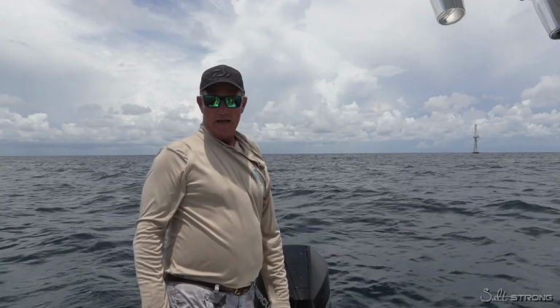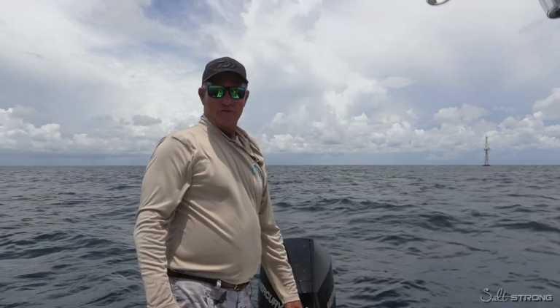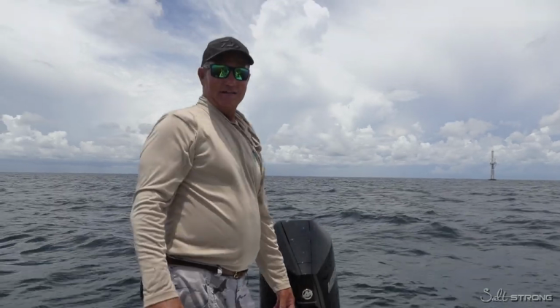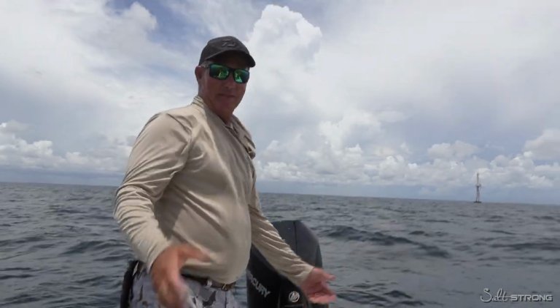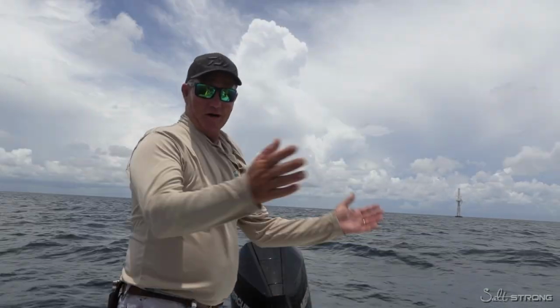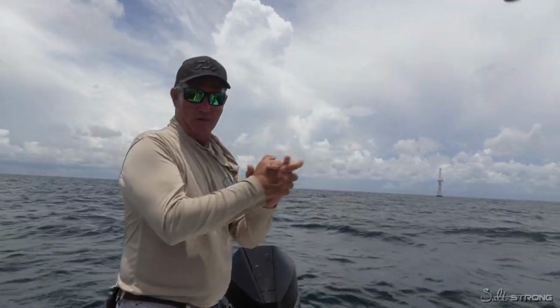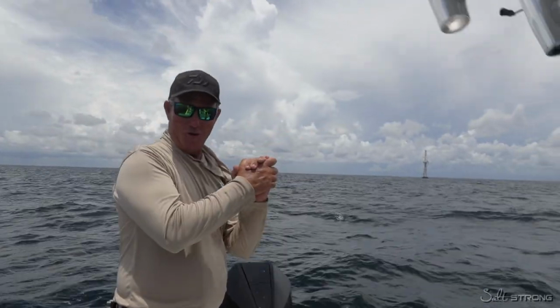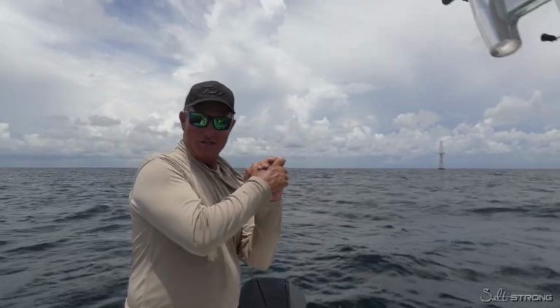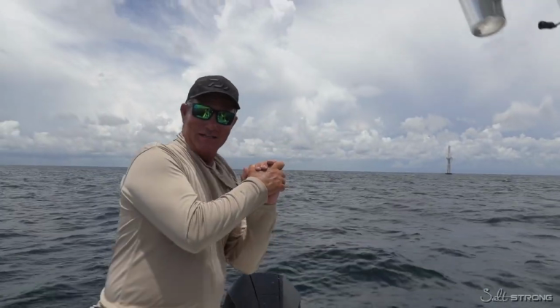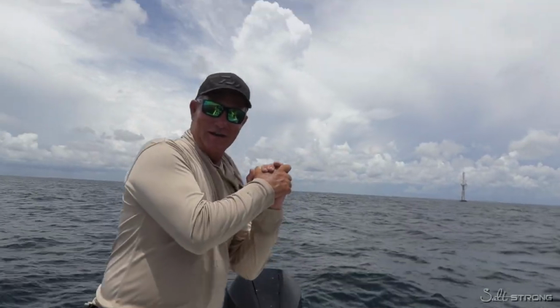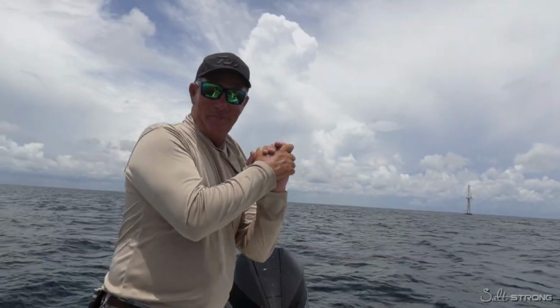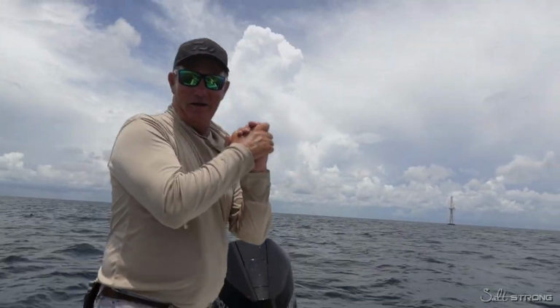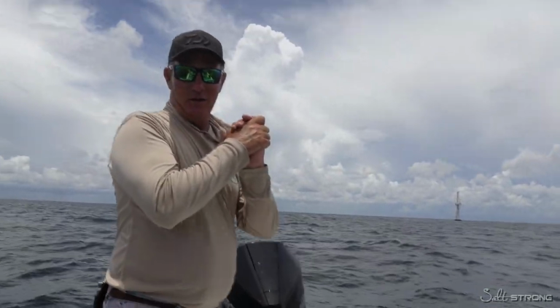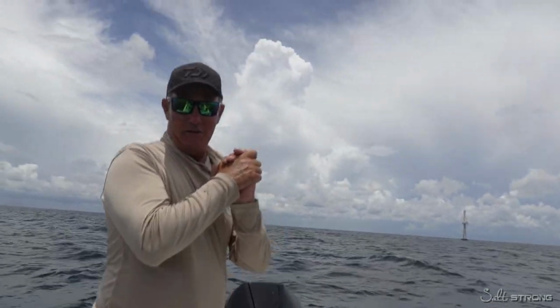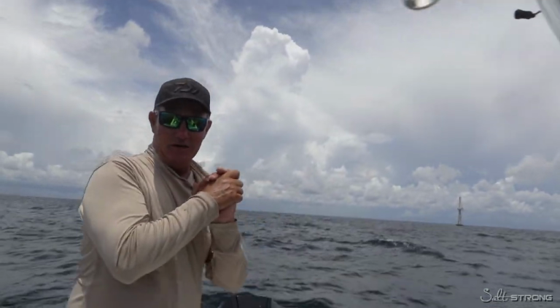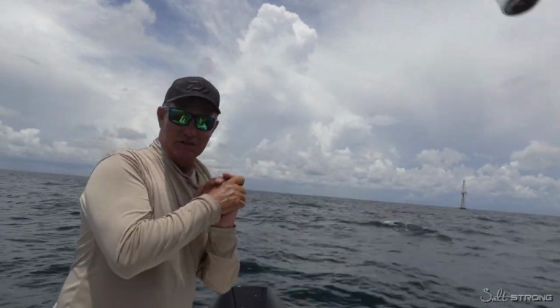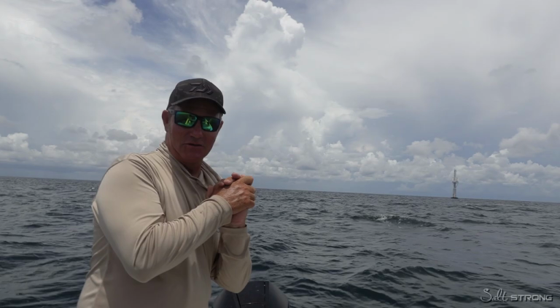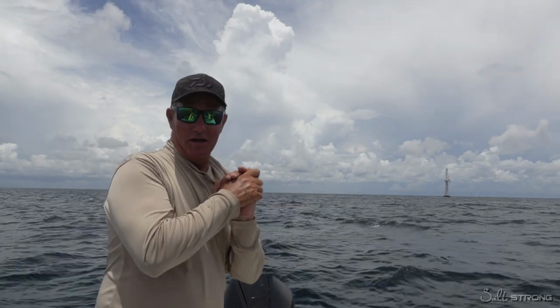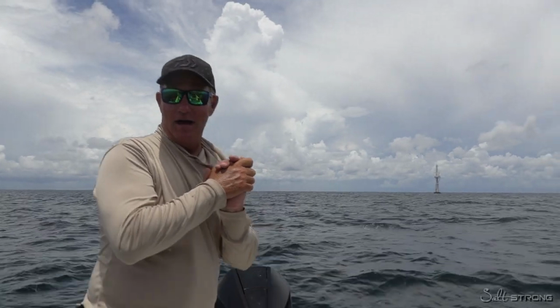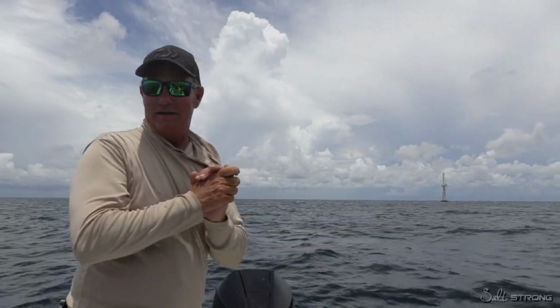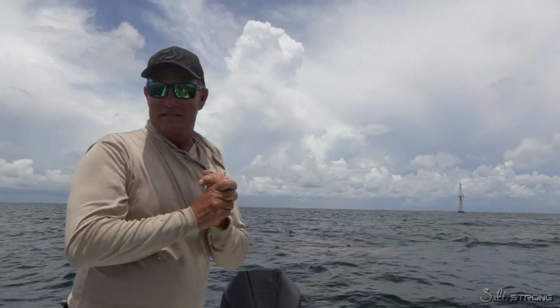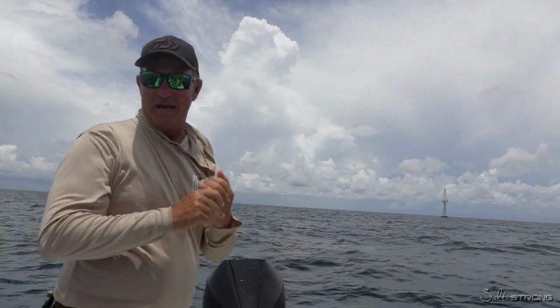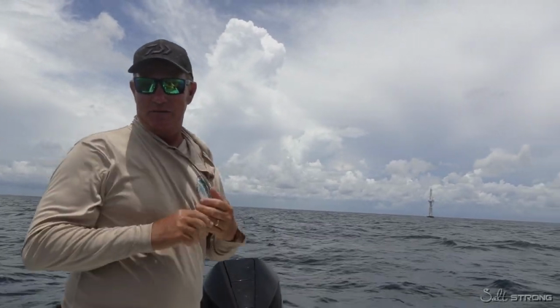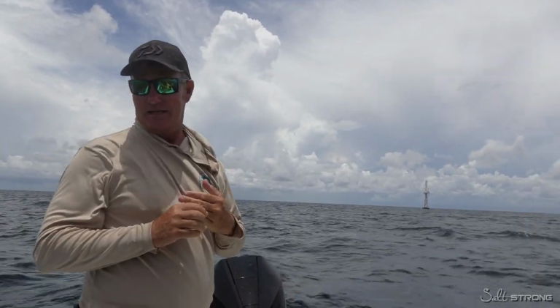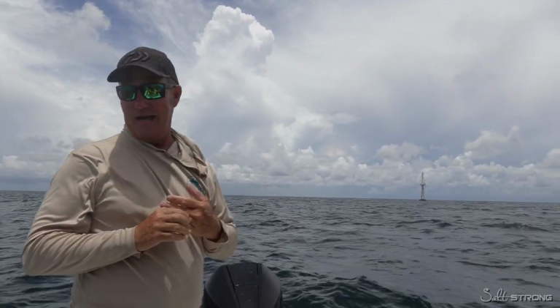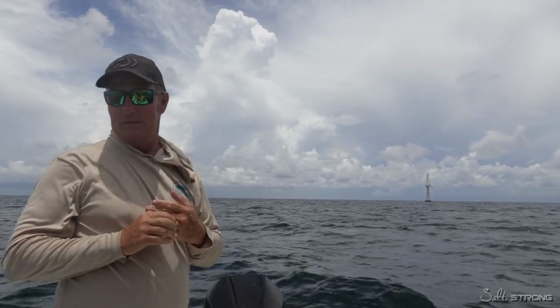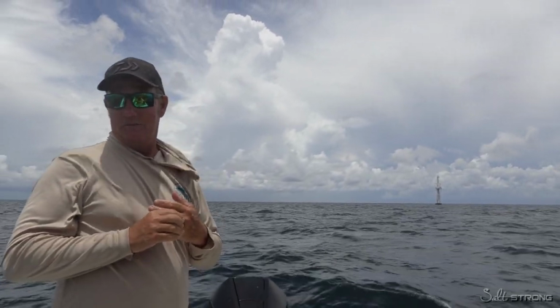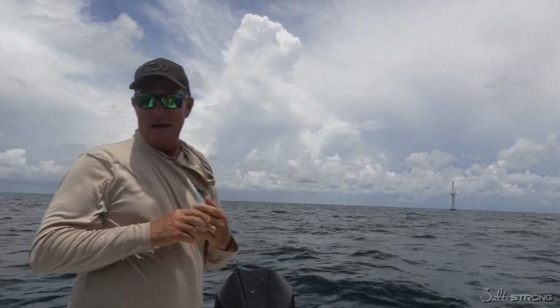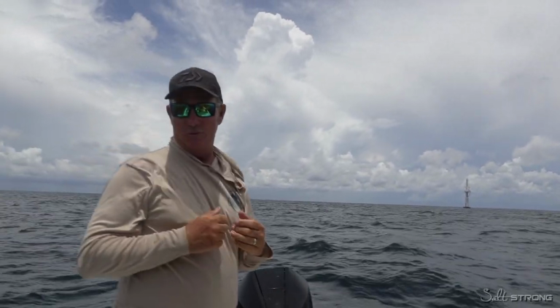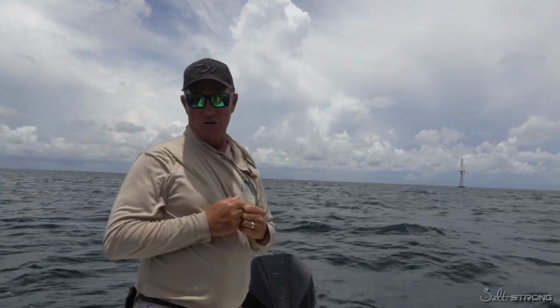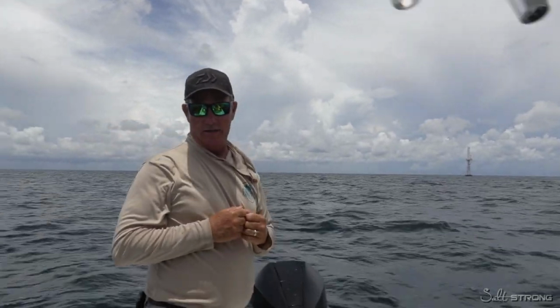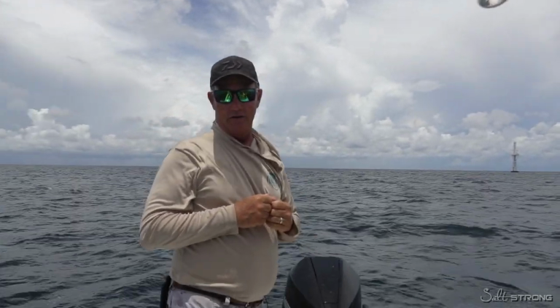Hey fish fans, this is Captain Mark Hollywood Johnson here in Carabelle with the boys from Salt Strong, and we're out here catching some snappers — and guess what happened? We had some more shark encounters.